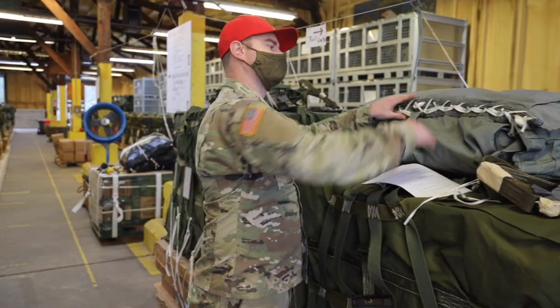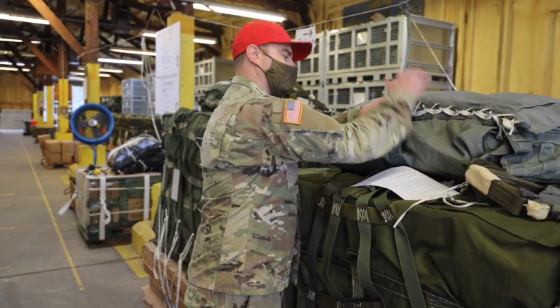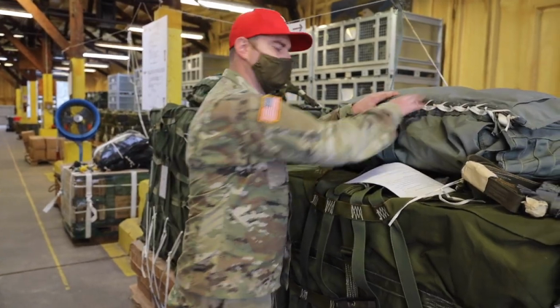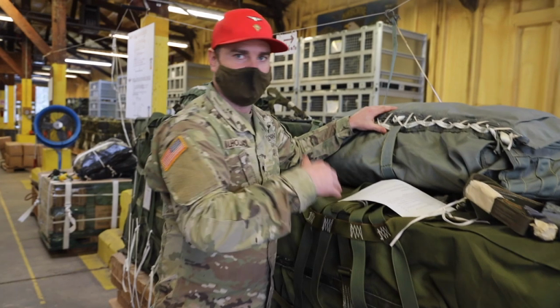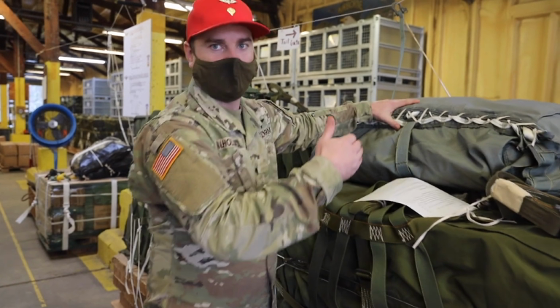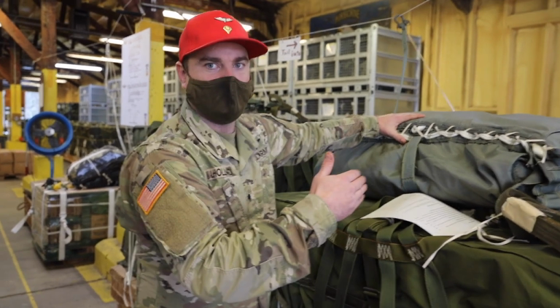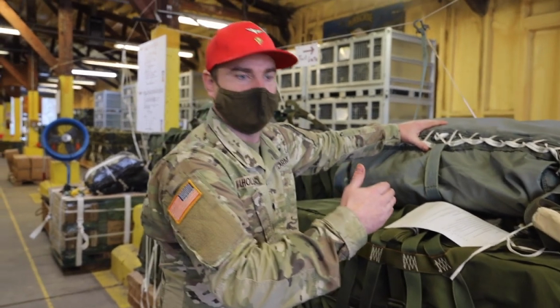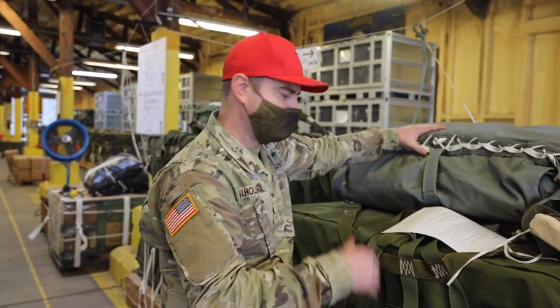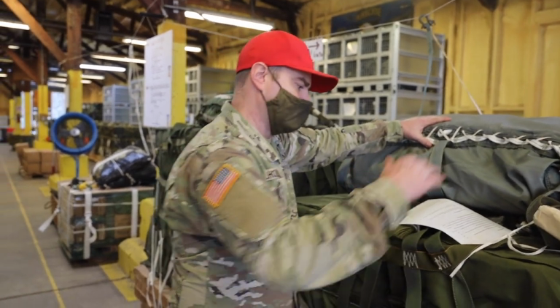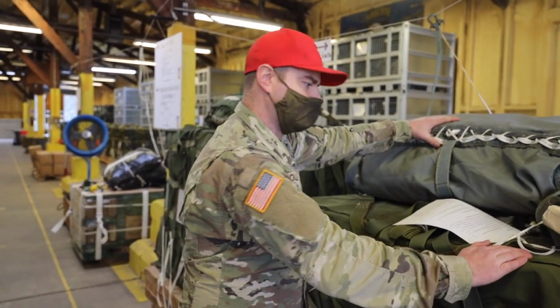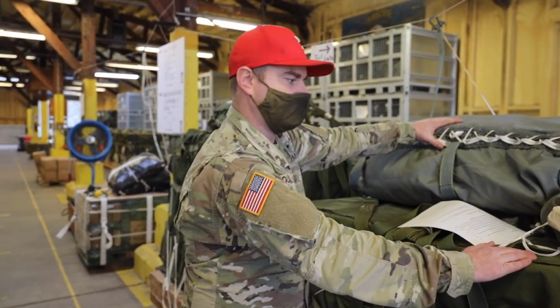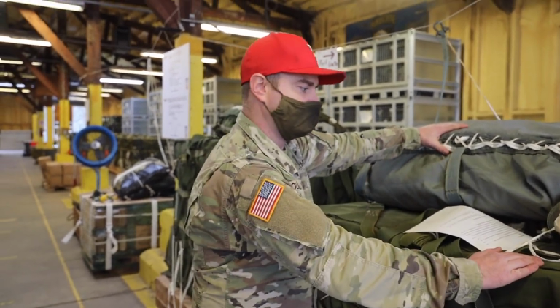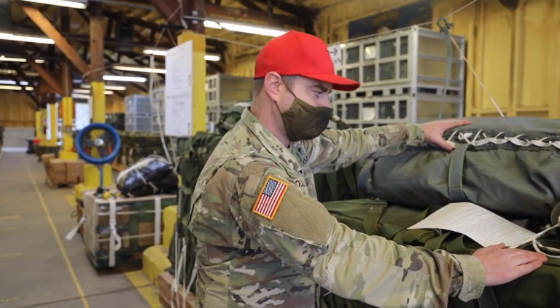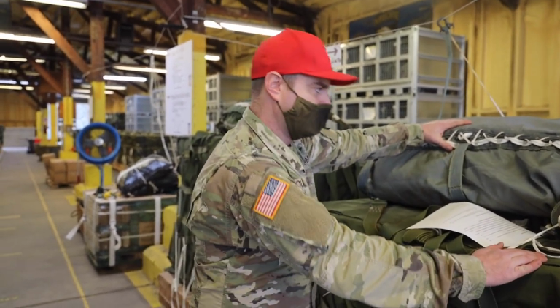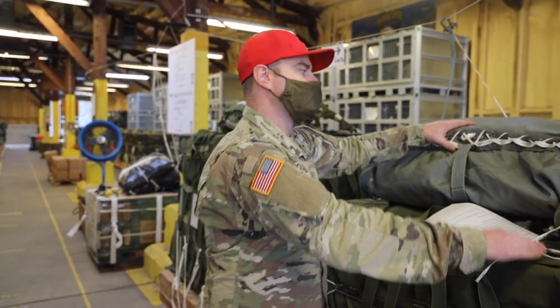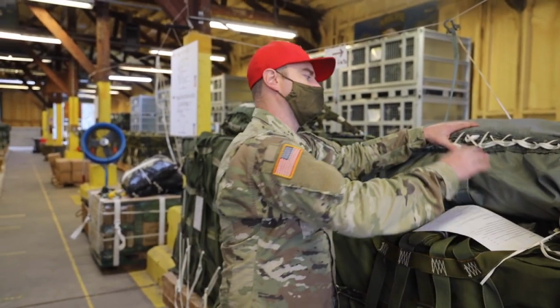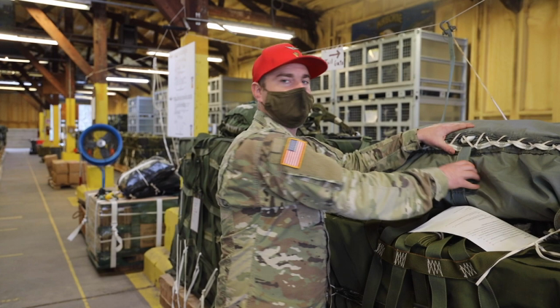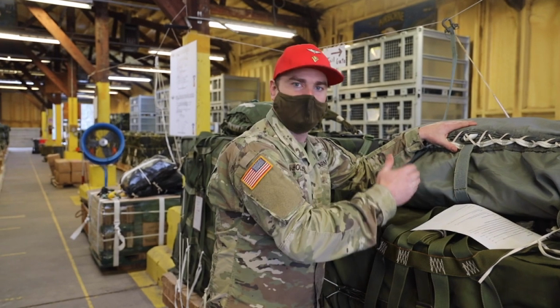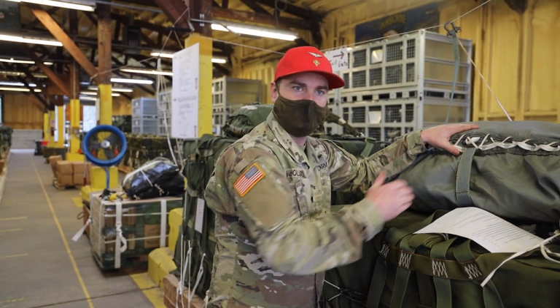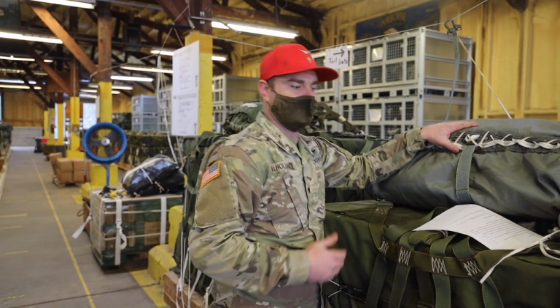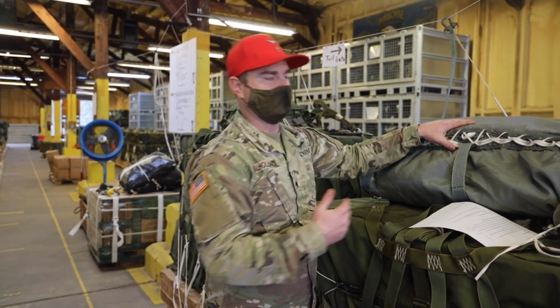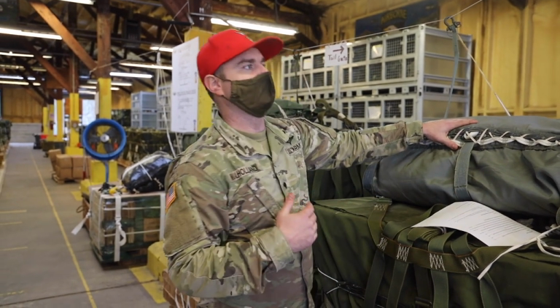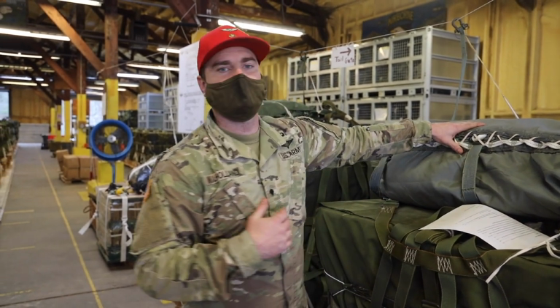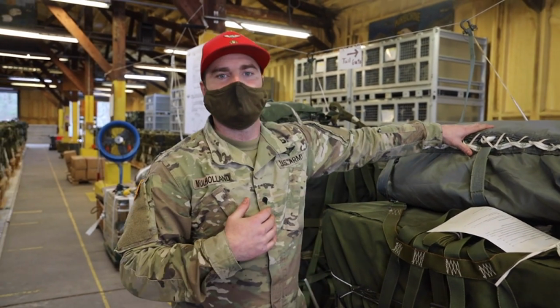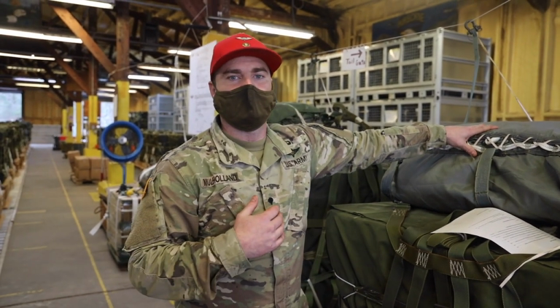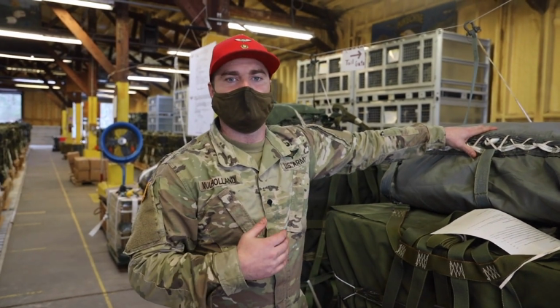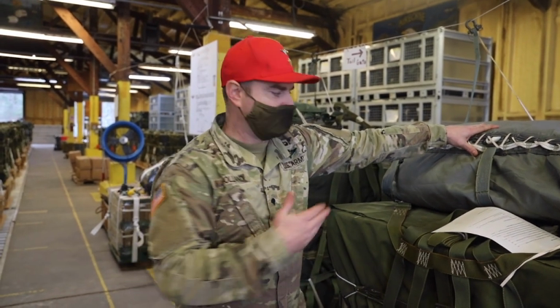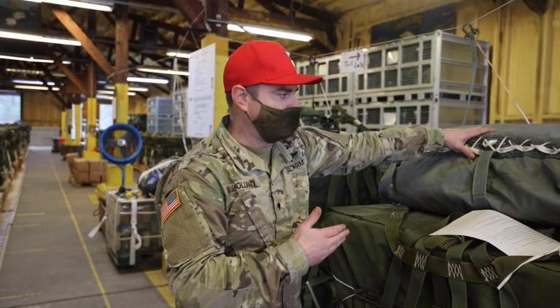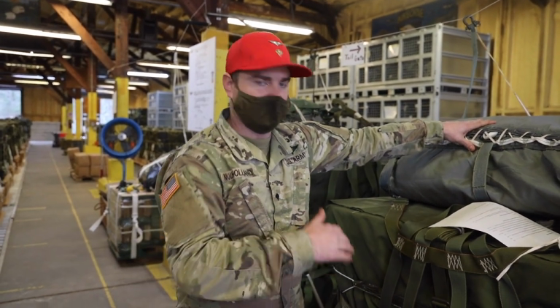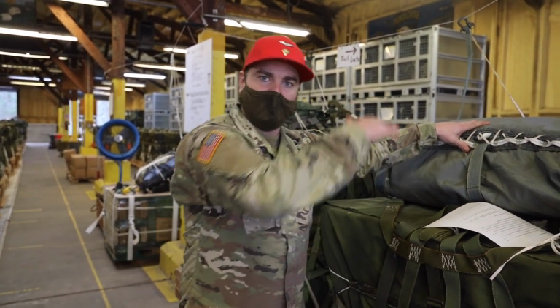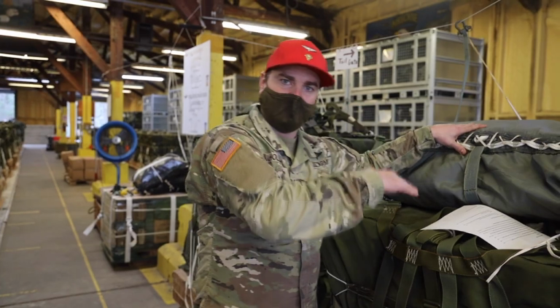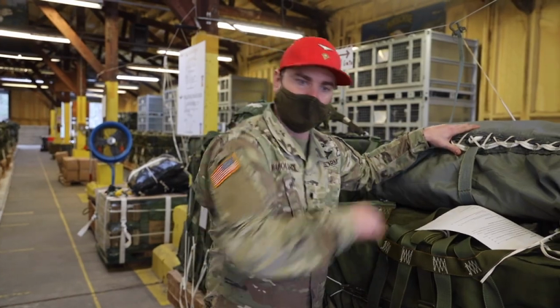This is the G12 Echo. It can hold up to 2,200 pounds. It's going to drop in your CDS bundles. We can use this in a C-17 or C-130 — depending on which airplane you're going to drop out of depends on what the height of this load can be.